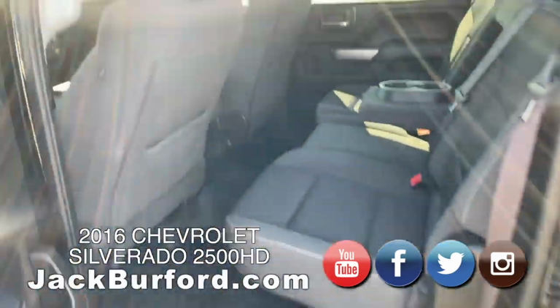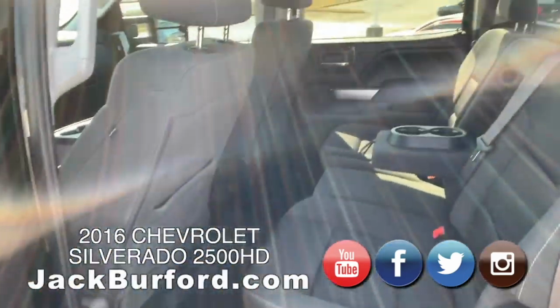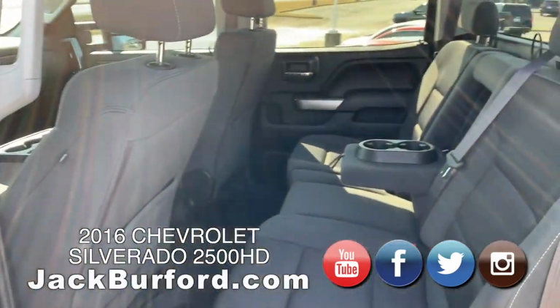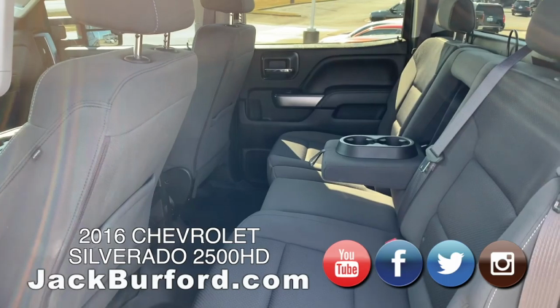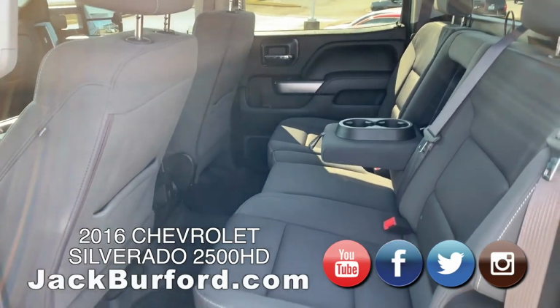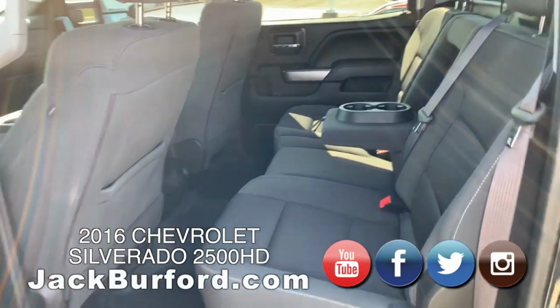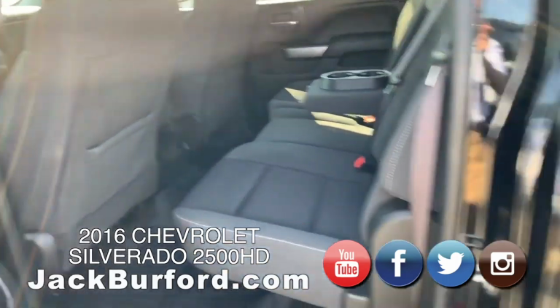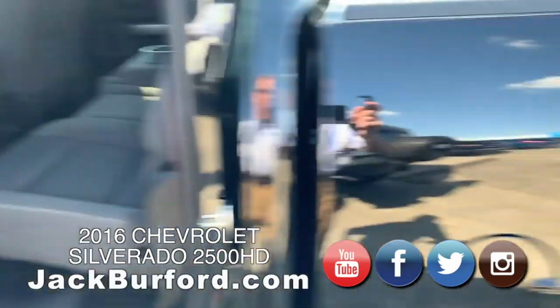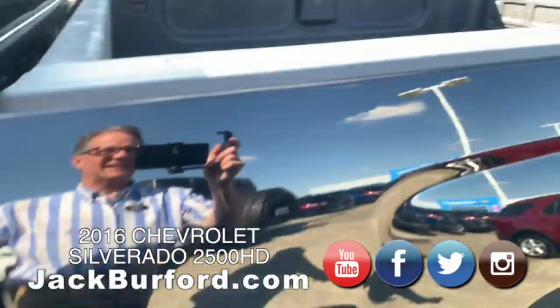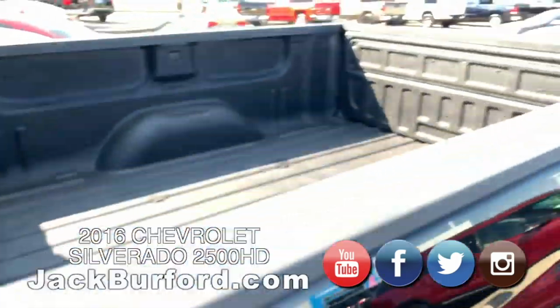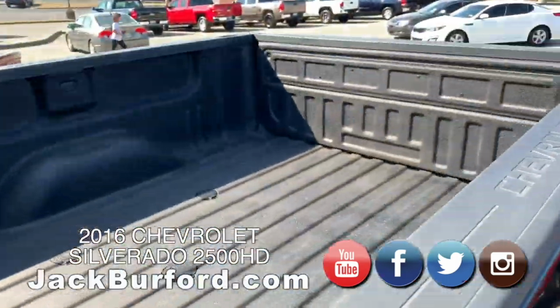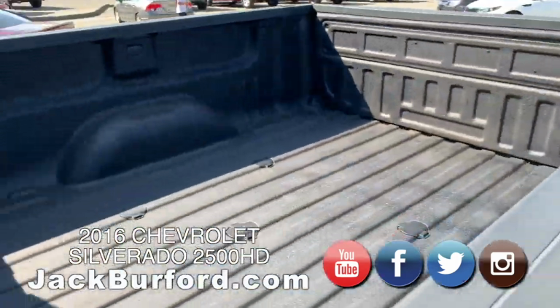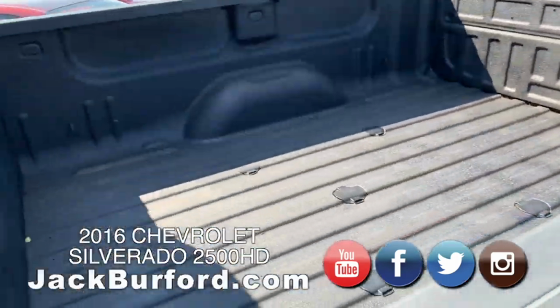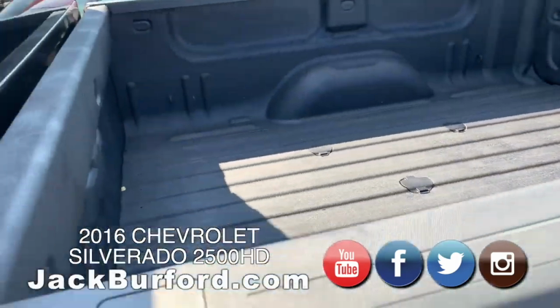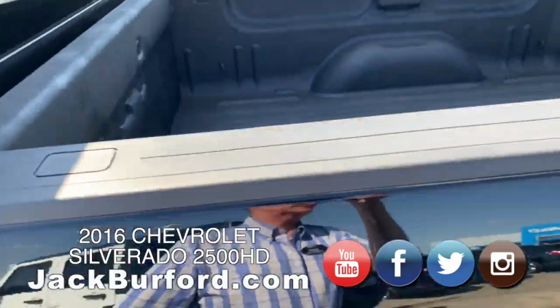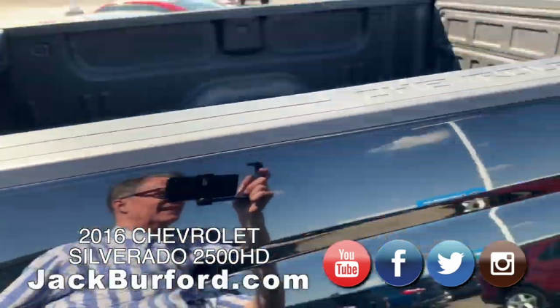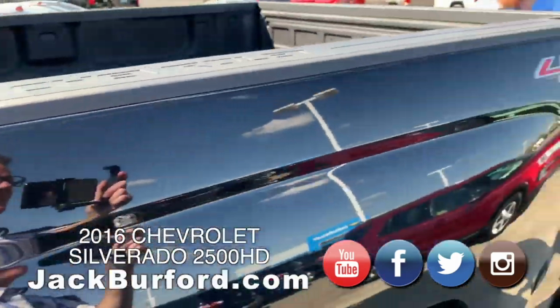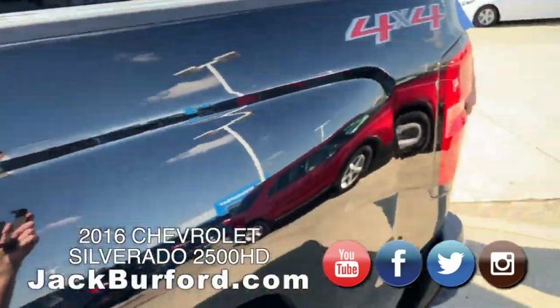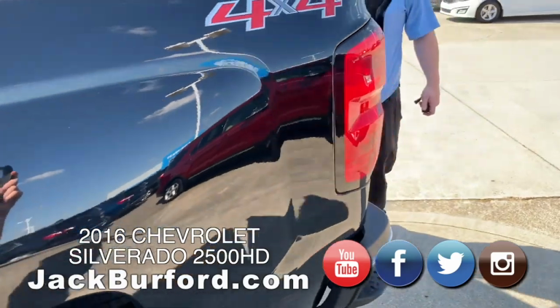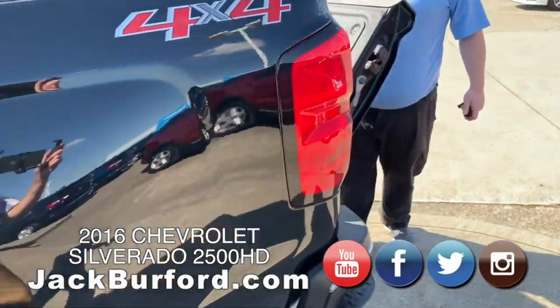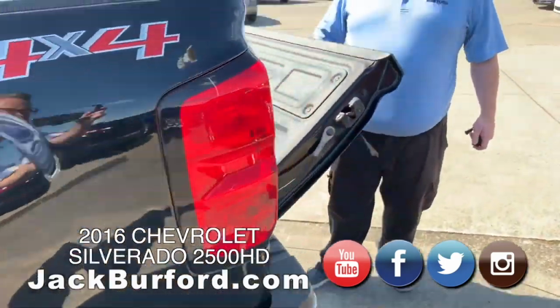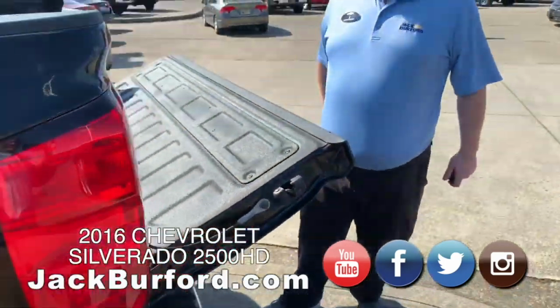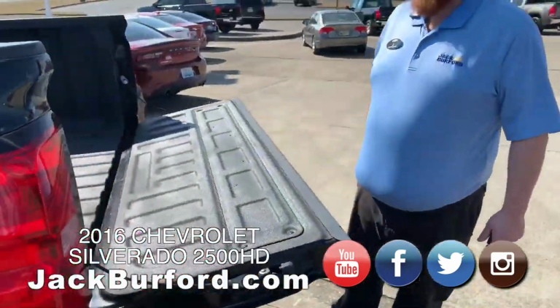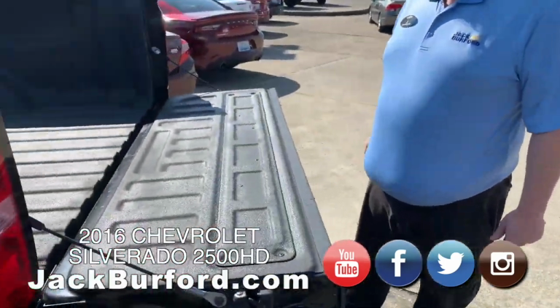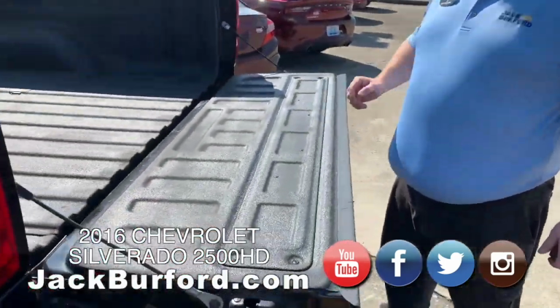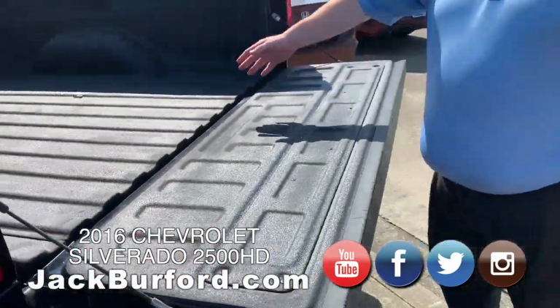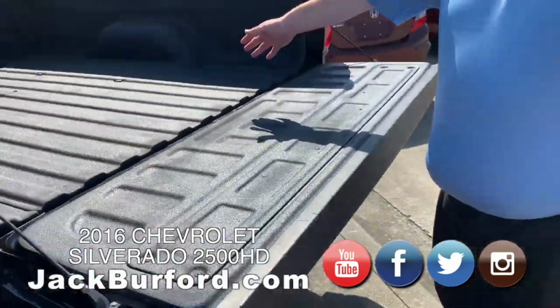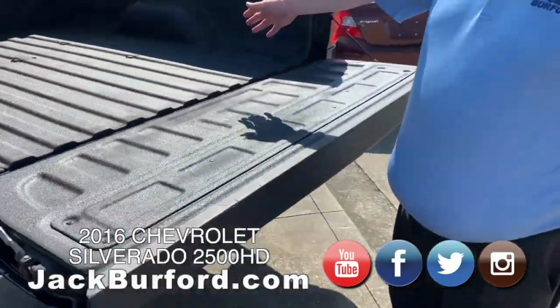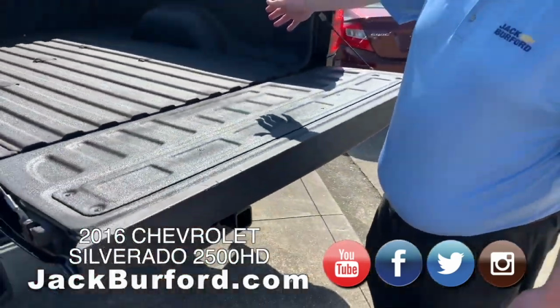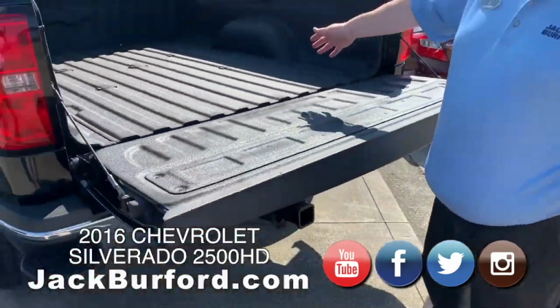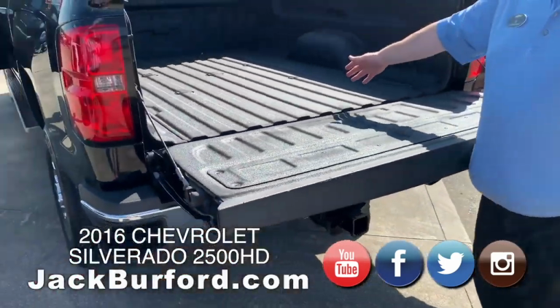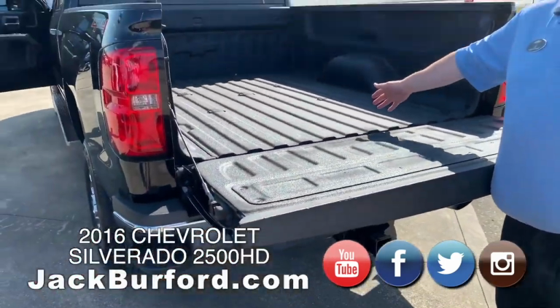Bed liner — it's Line-X. It's got the easy down tailgate. It's got the mounts all ready for the fifth wheel.